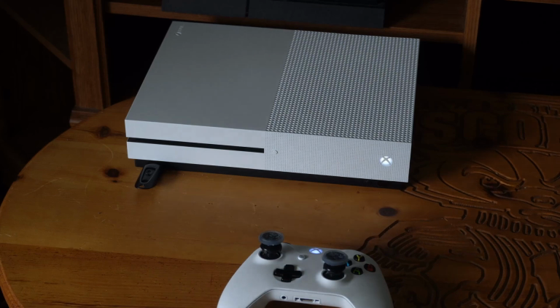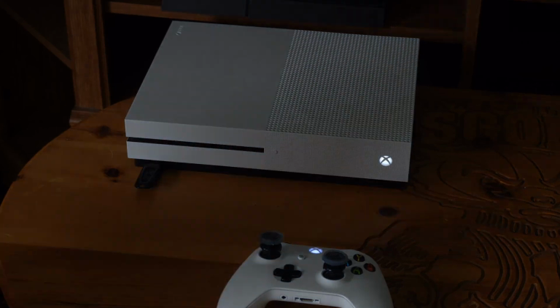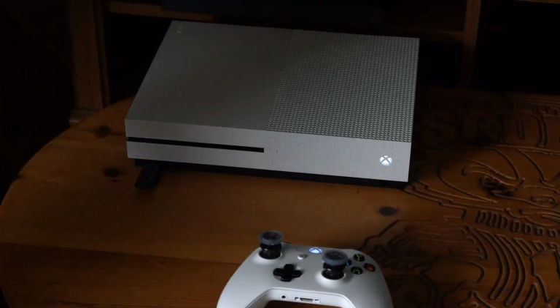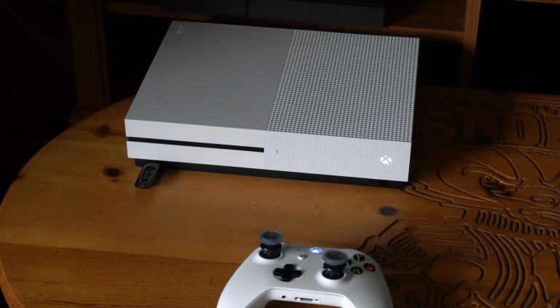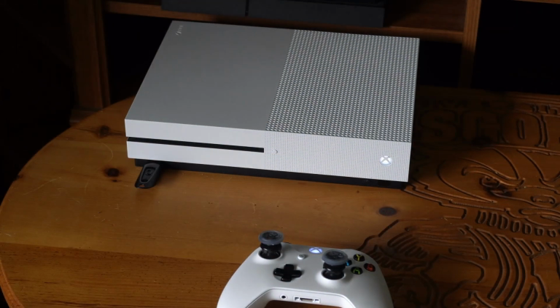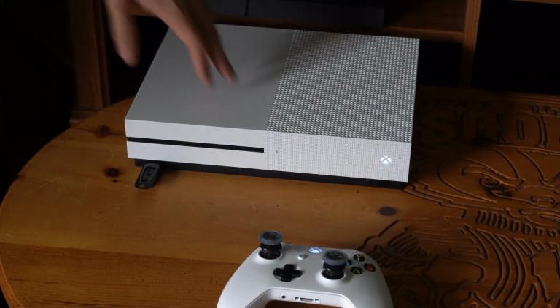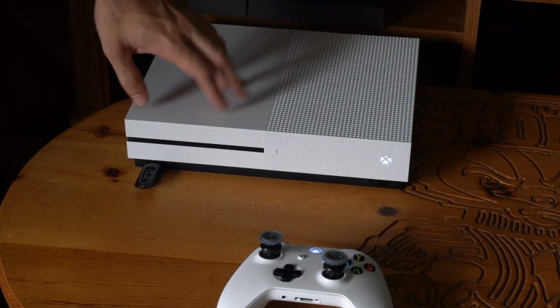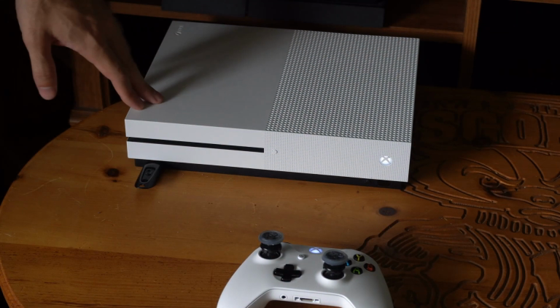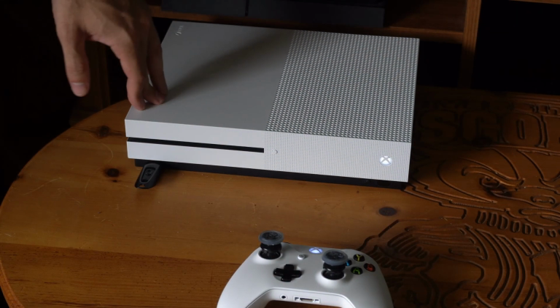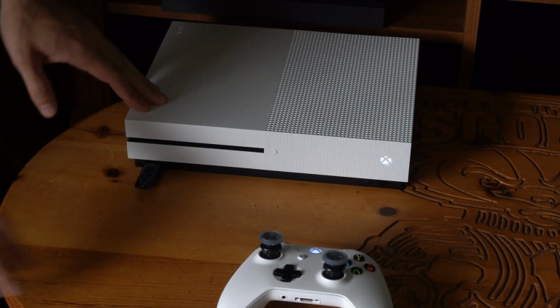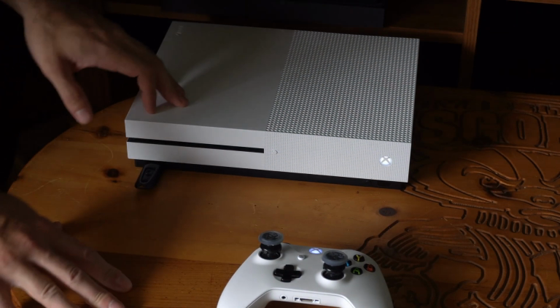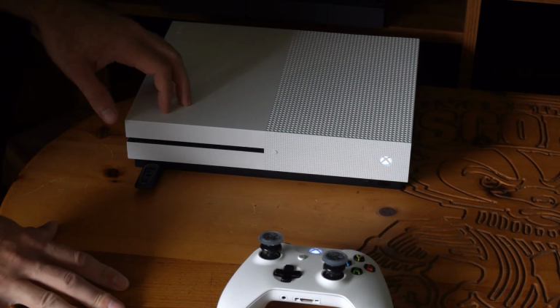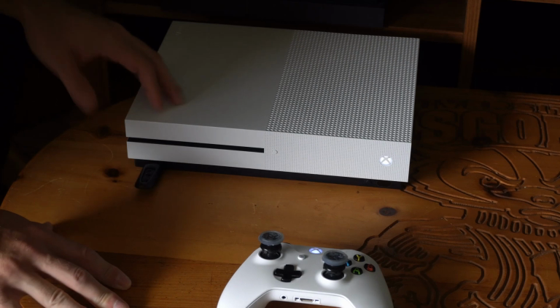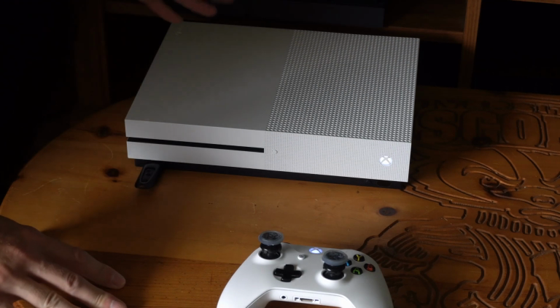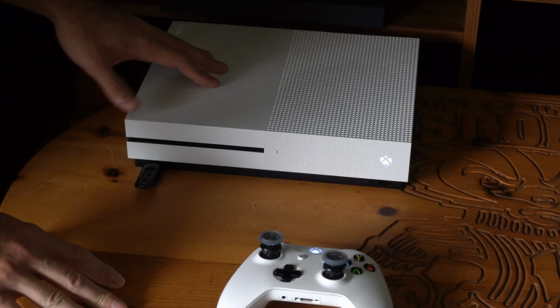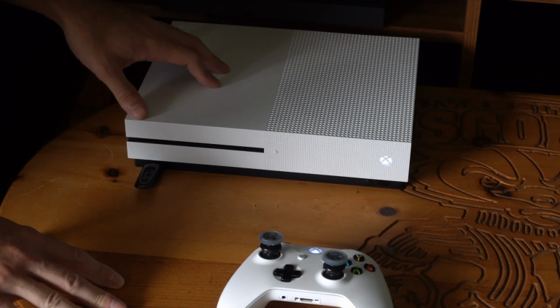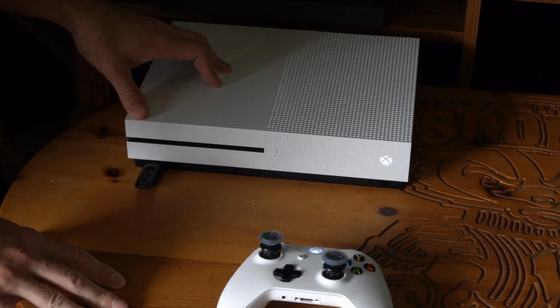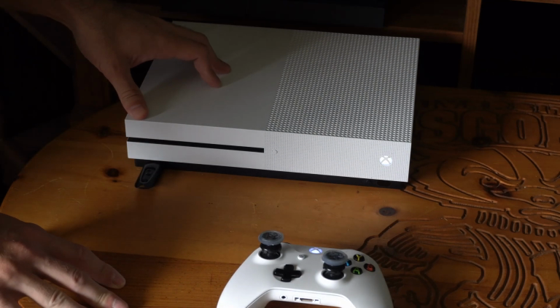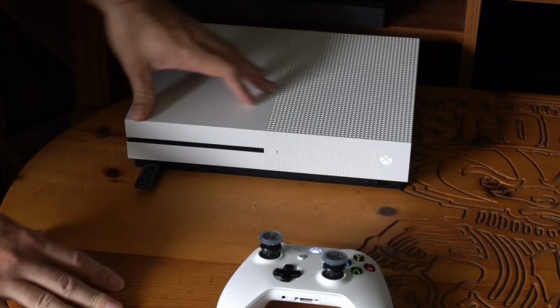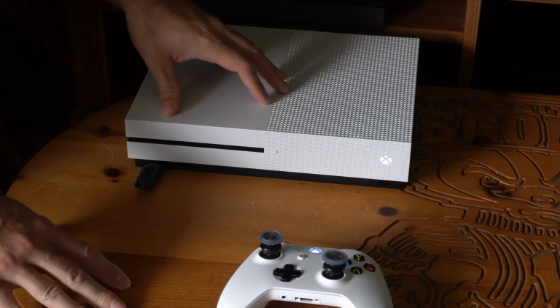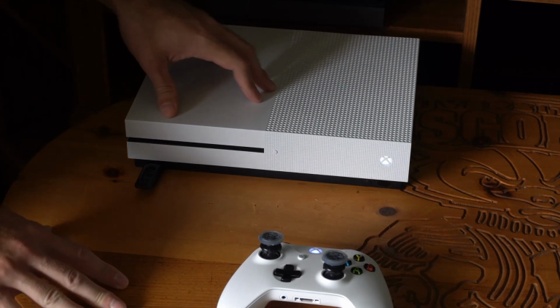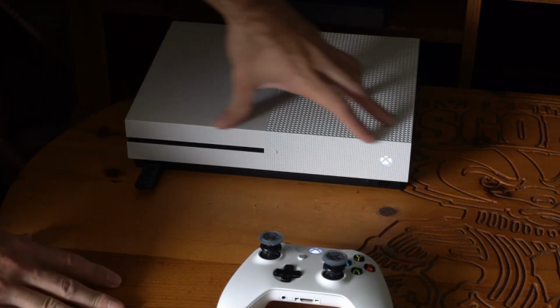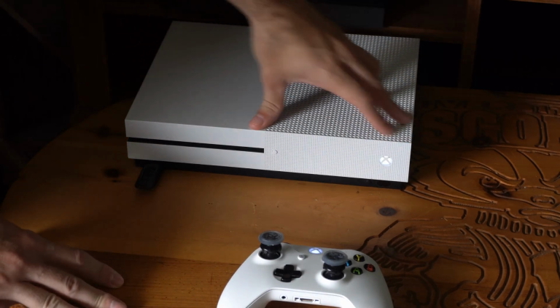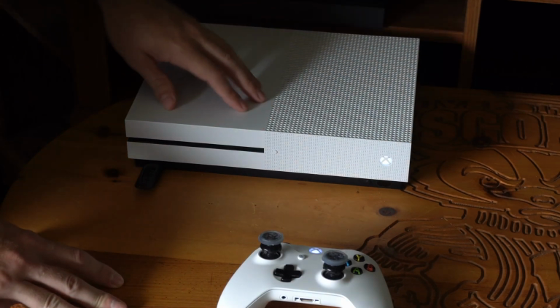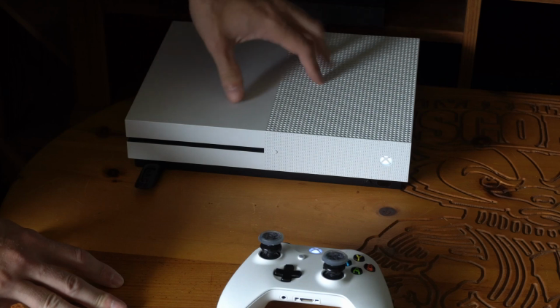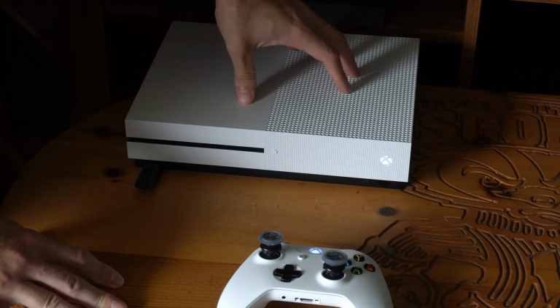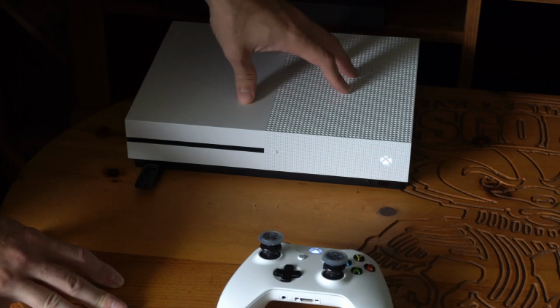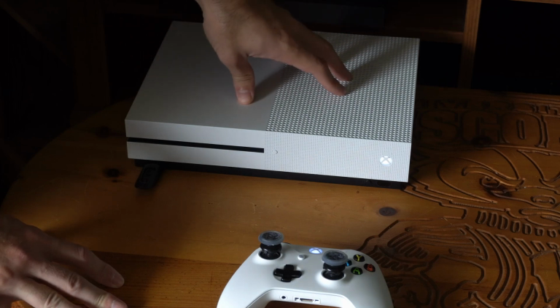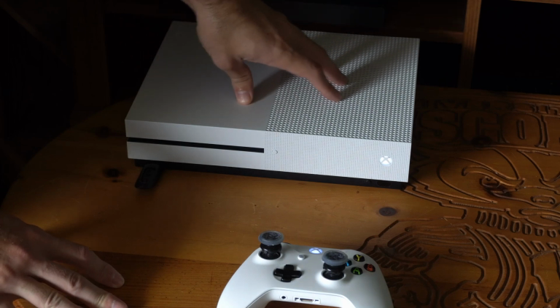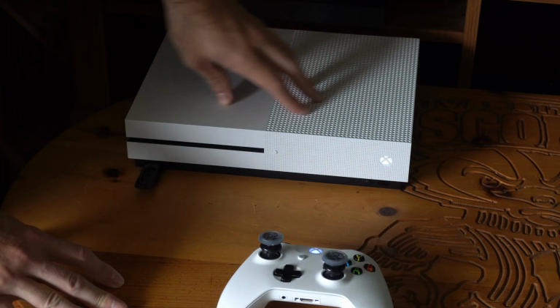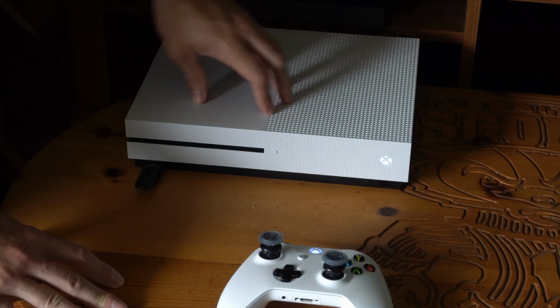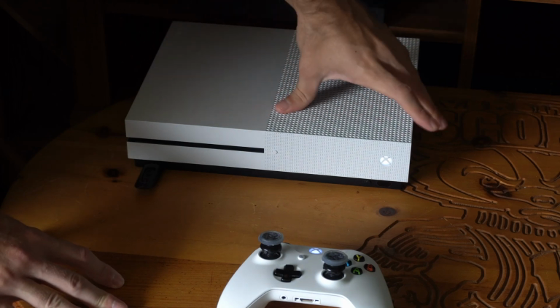Hey everyone, this is Tim from Your6Tech. Today in the studio, I'm going to show you how to start up your Xbox One into a low resolution mode. So if you are getting a black screen or no signal on your screen, you can try reducing the resolution to see if you can get a signal.